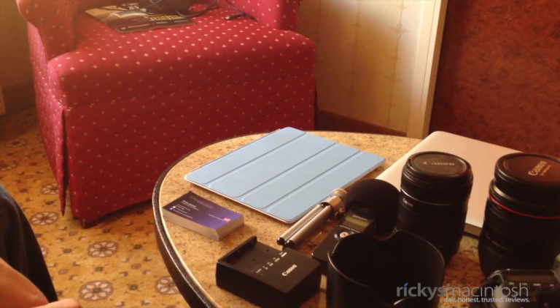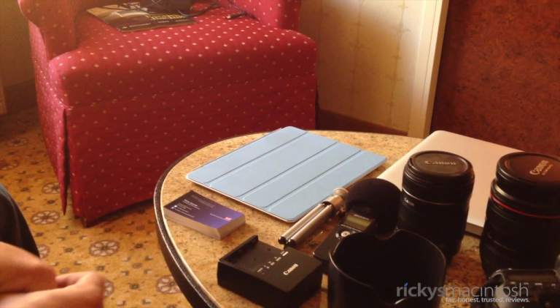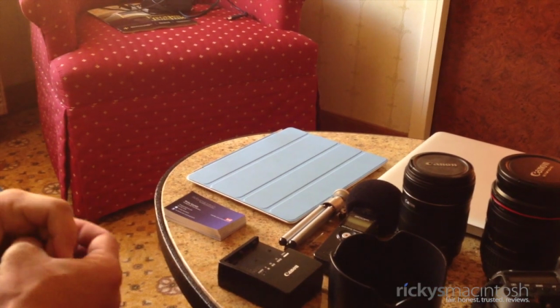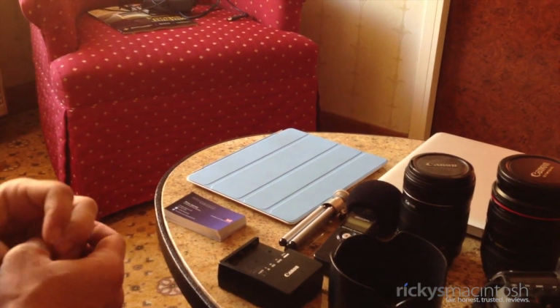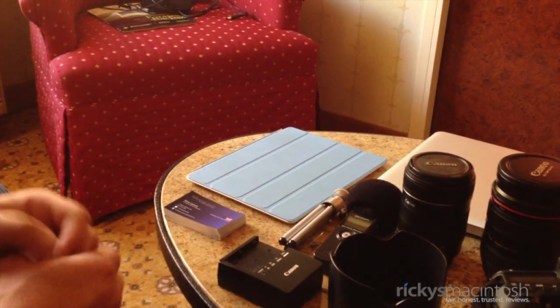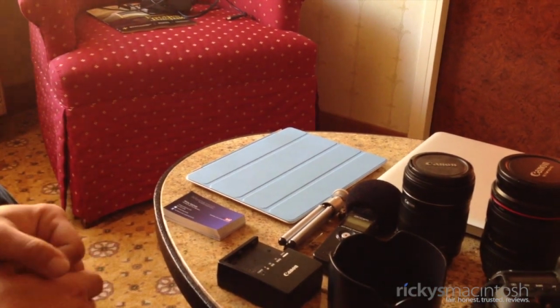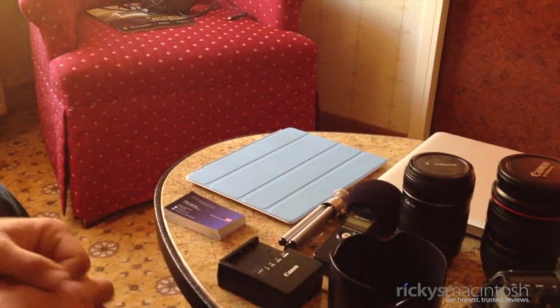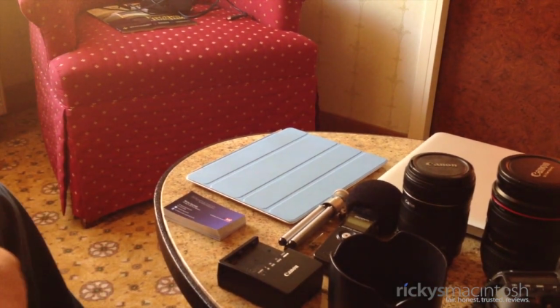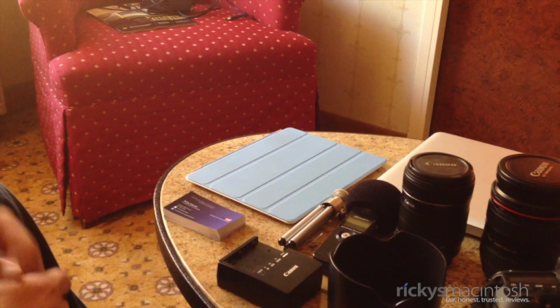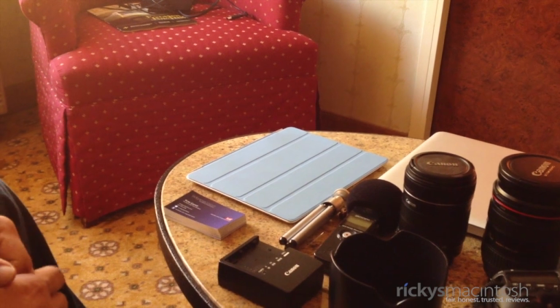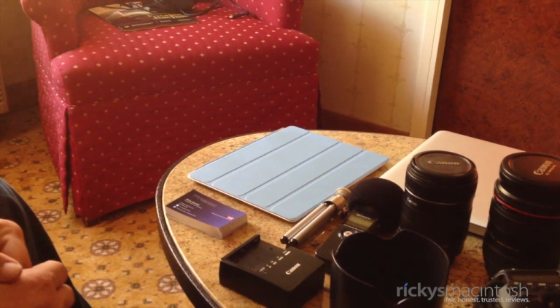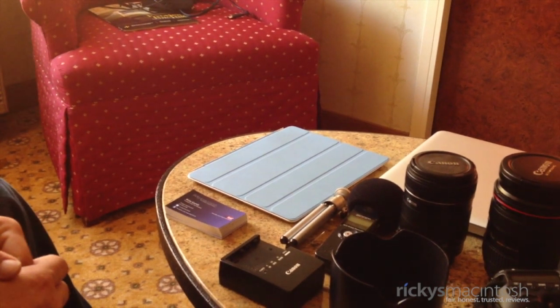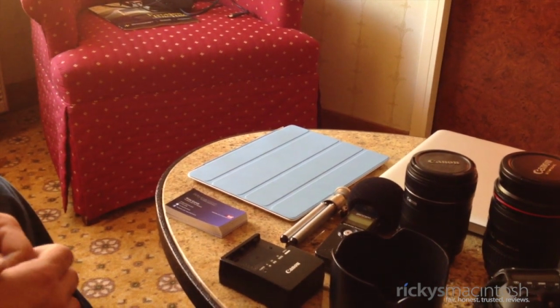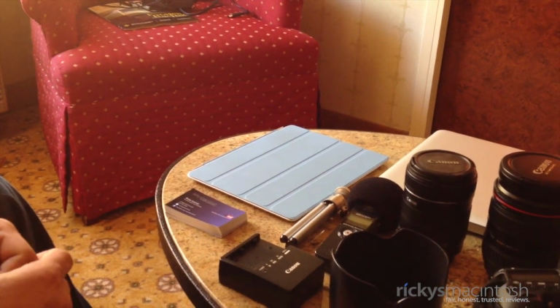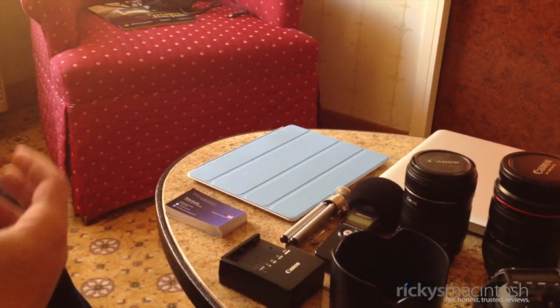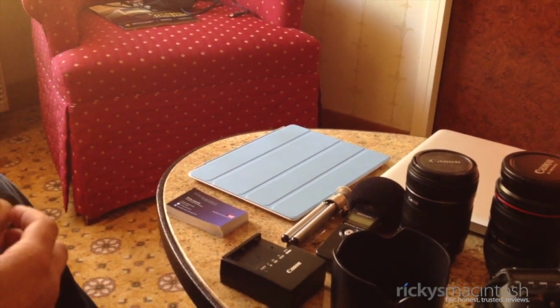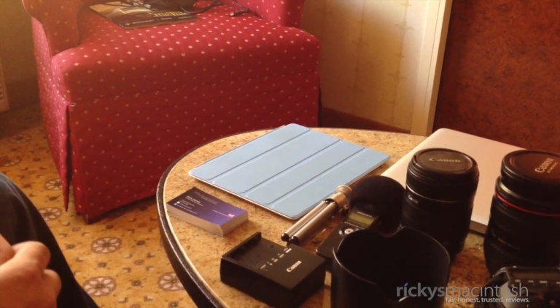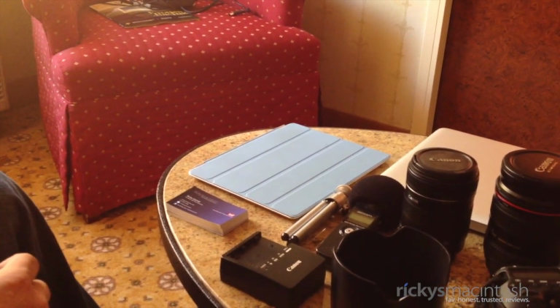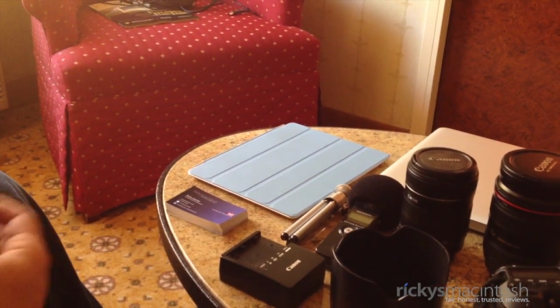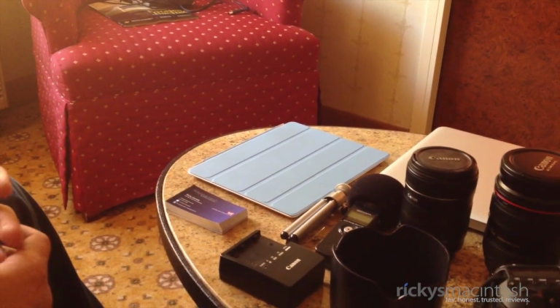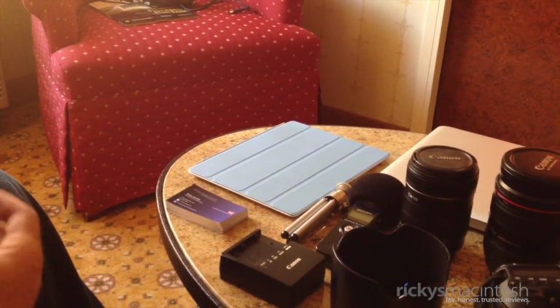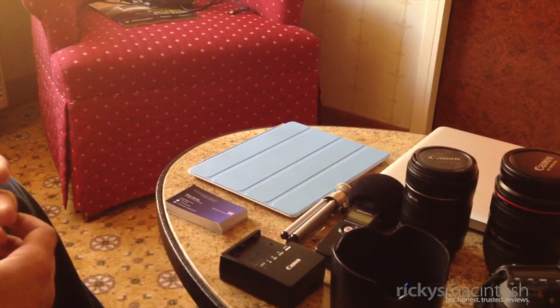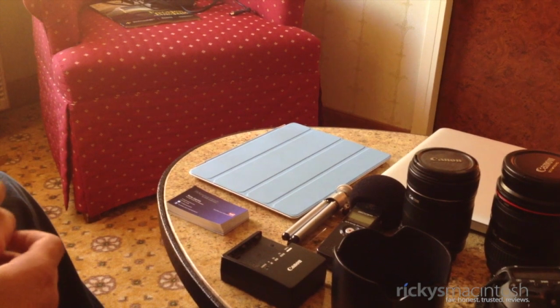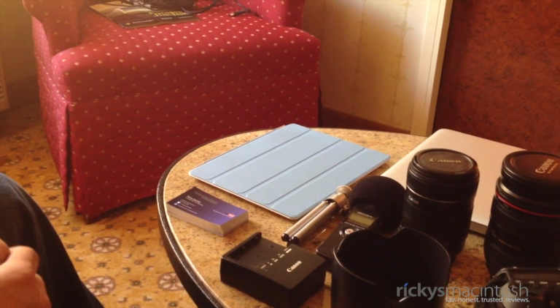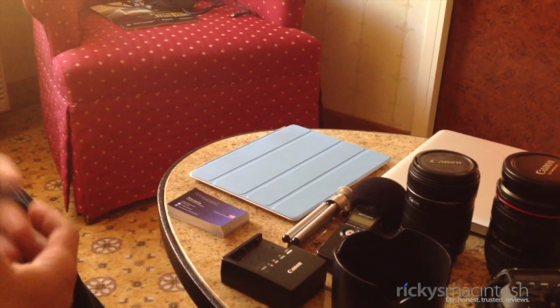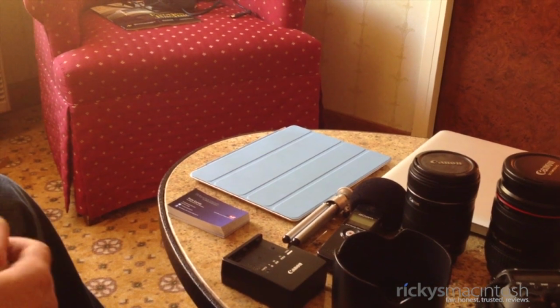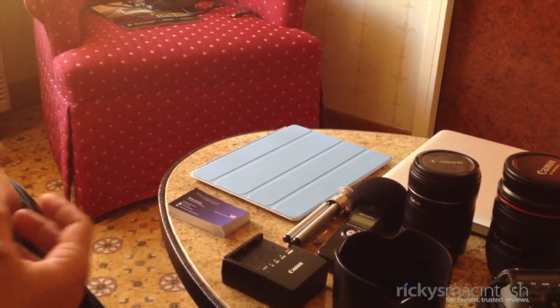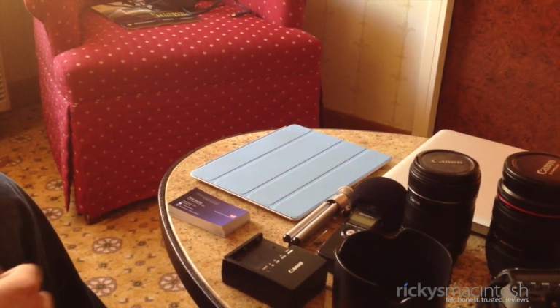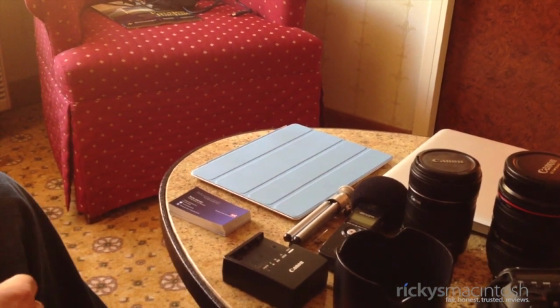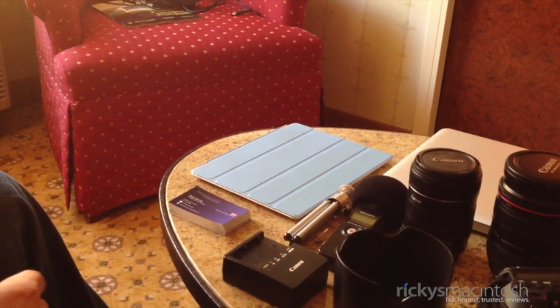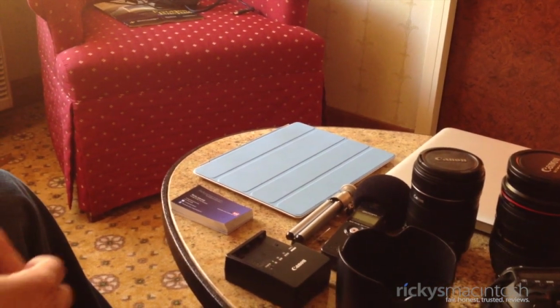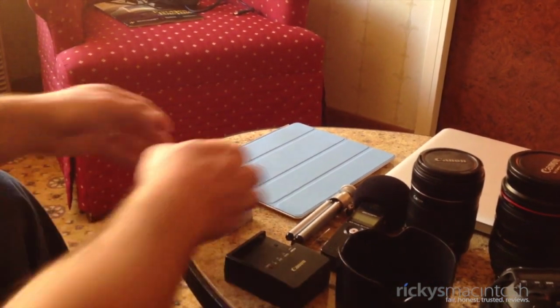Hey YouTube, what's going on? It's Ricky here from Ricky's Macintosh here at CES 2012 in Las Vegas. What I wanted to do is show you guys all the equipment I brought to record CES, what I'm going to be editing it with and whatnot. So let's go ahead and get started.